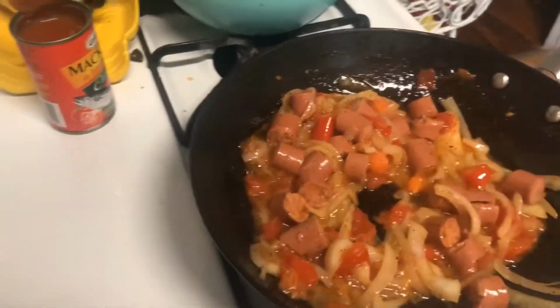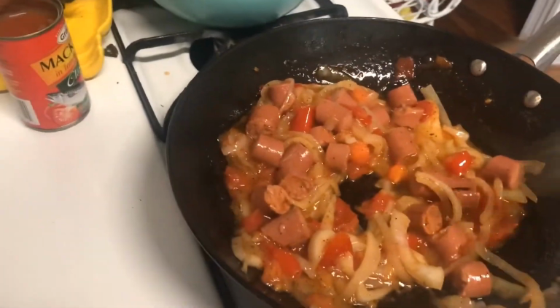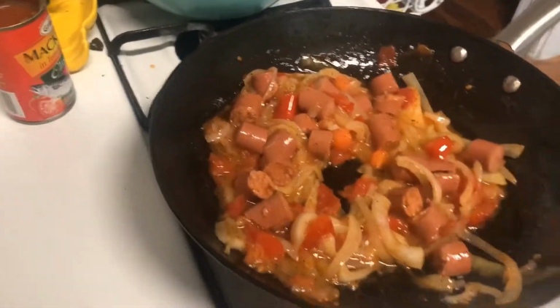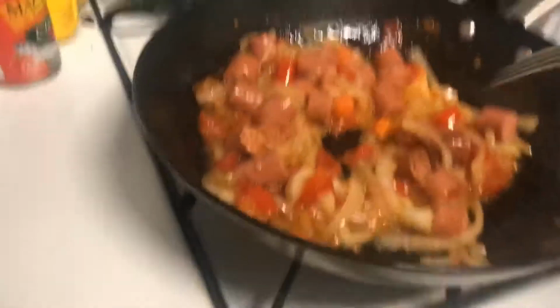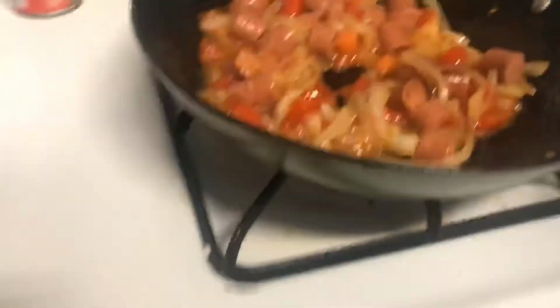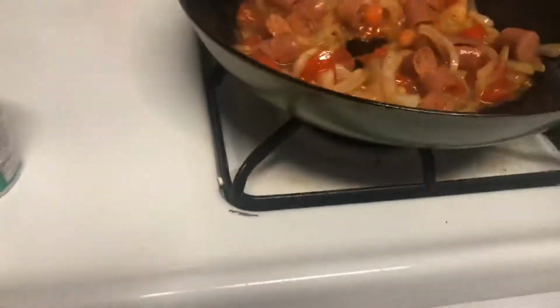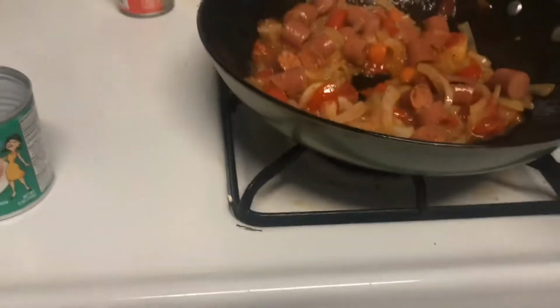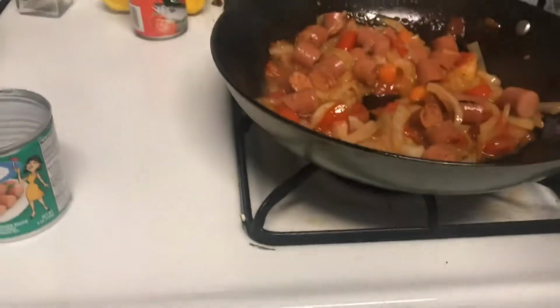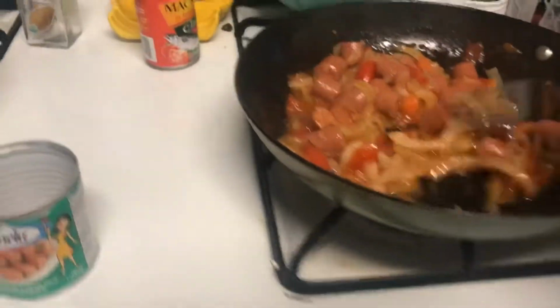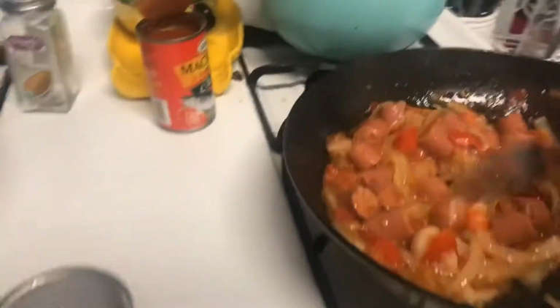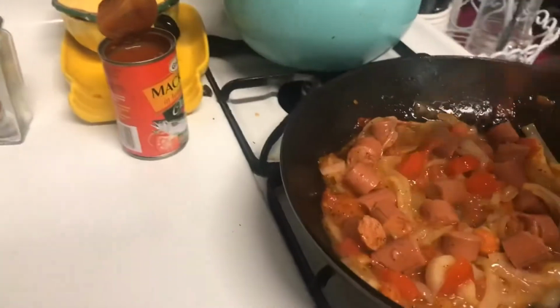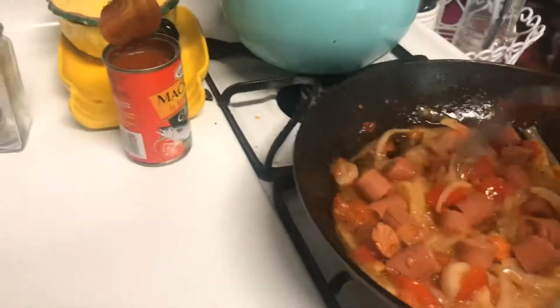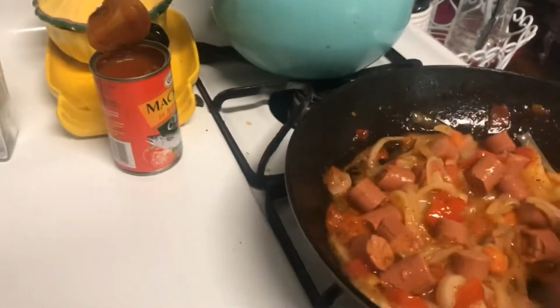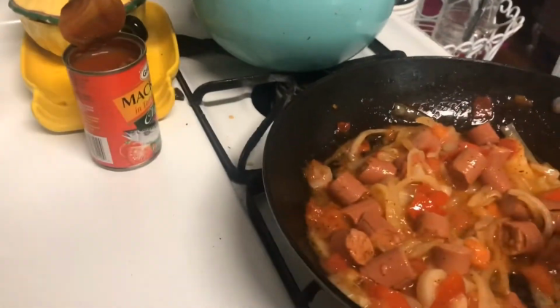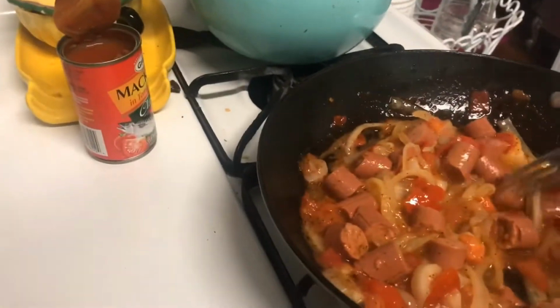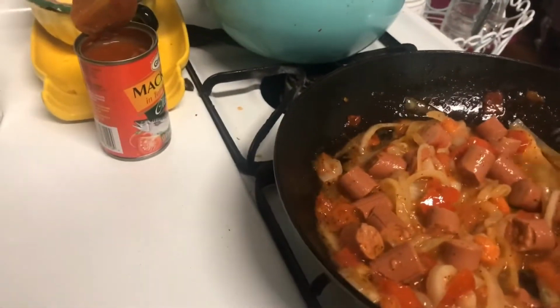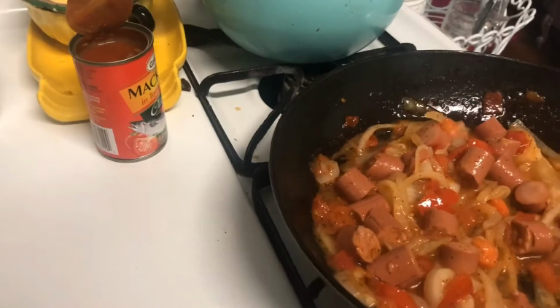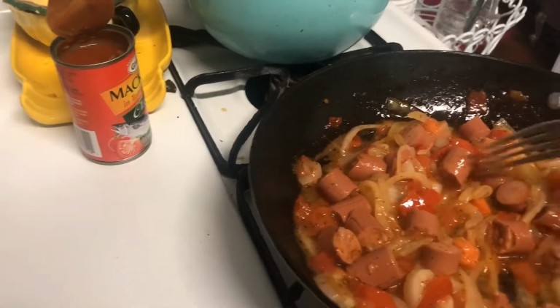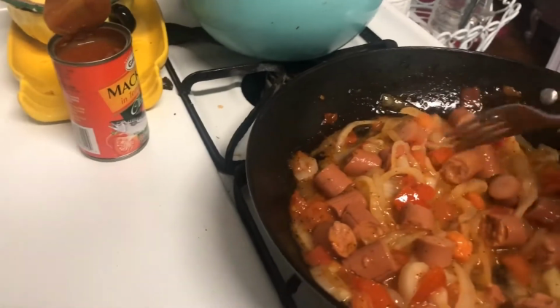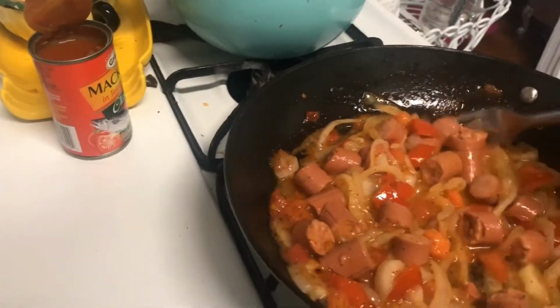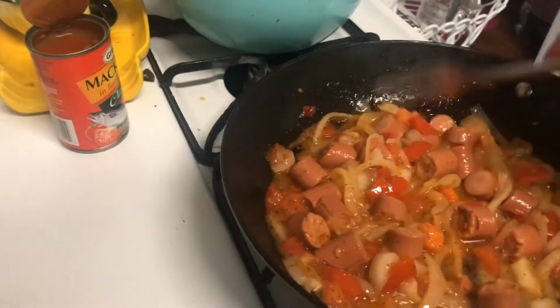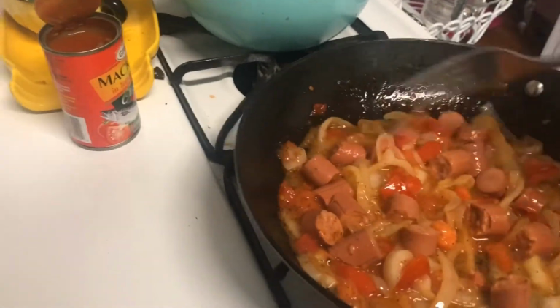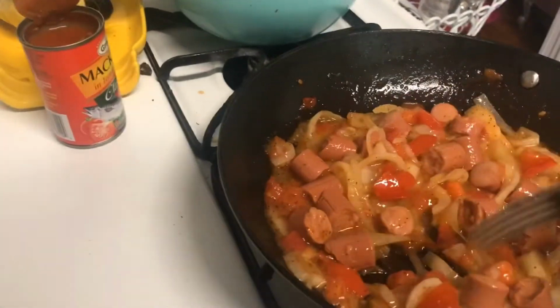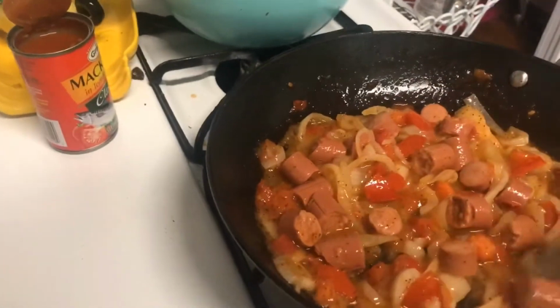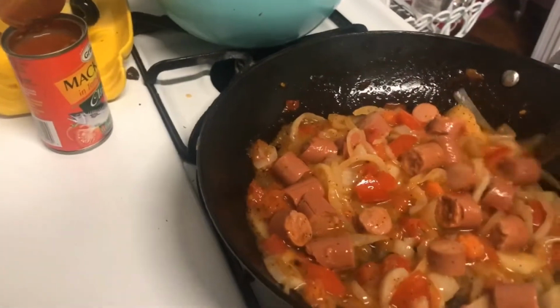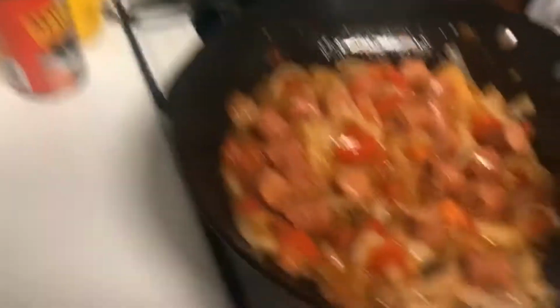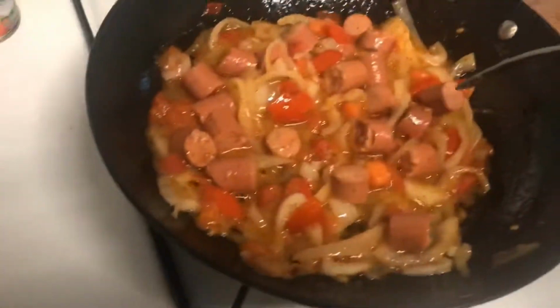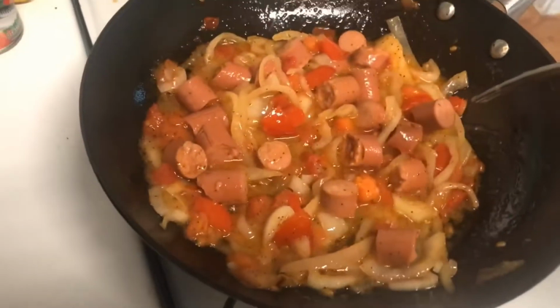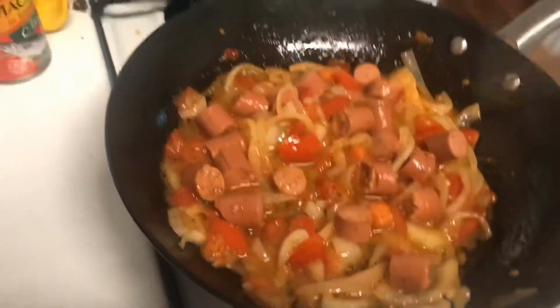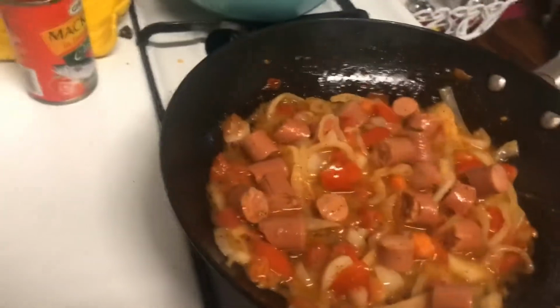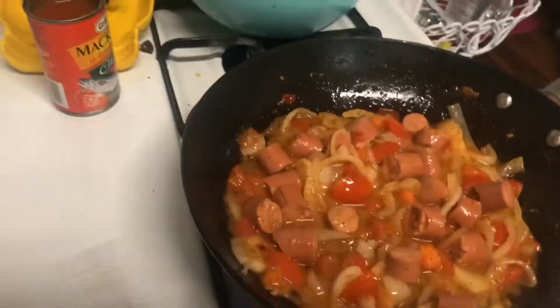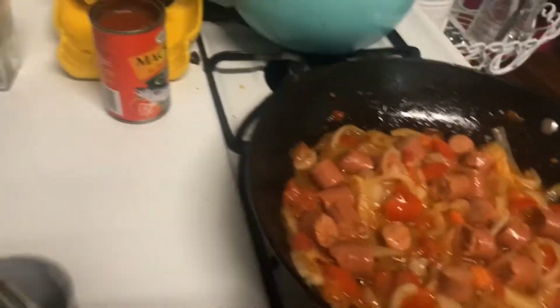So I'm going to turn up the heat a little bit more. It was on low to cook the onion and tomato, now I turn it up to medium. As you can see, it's bubbling up a little bit more.